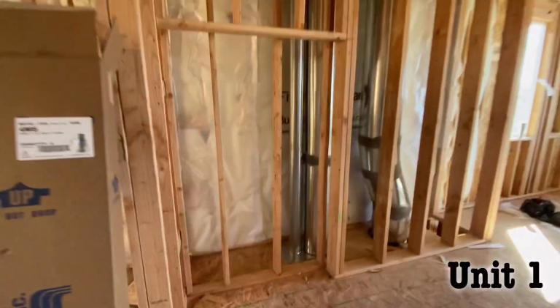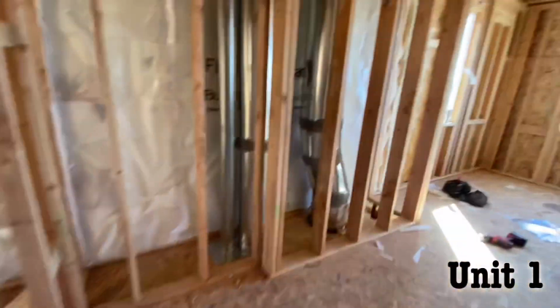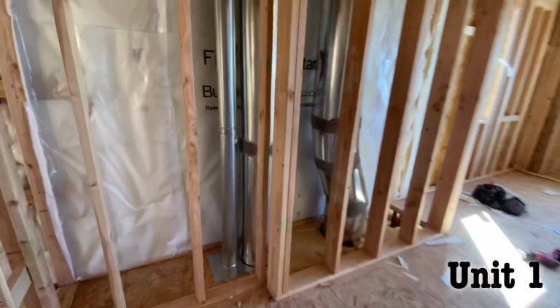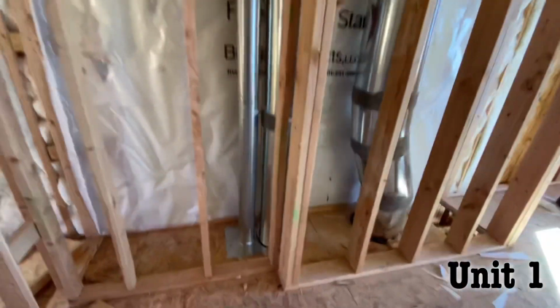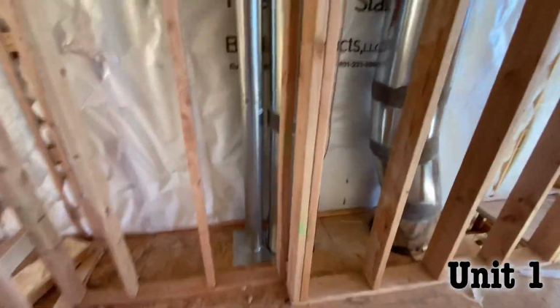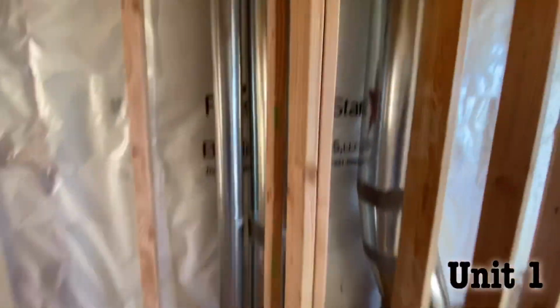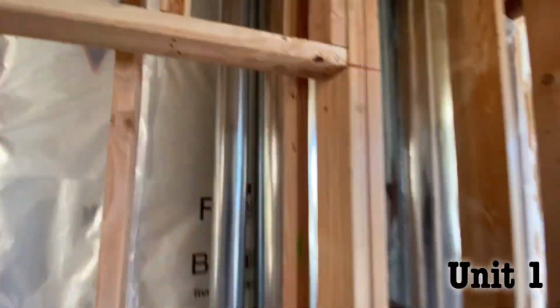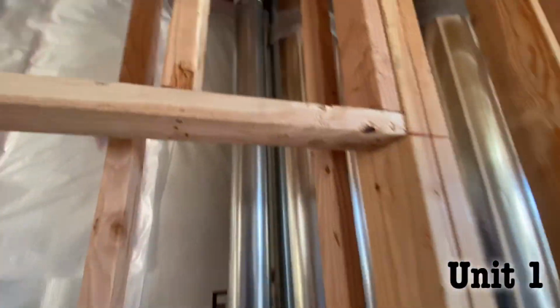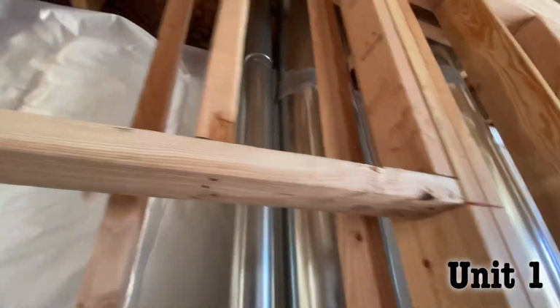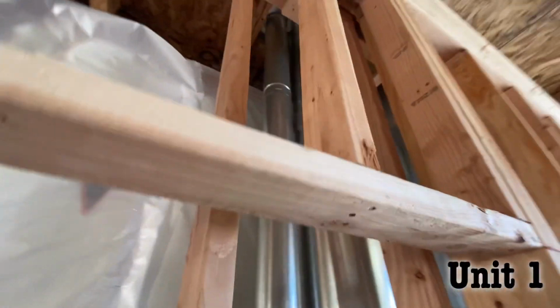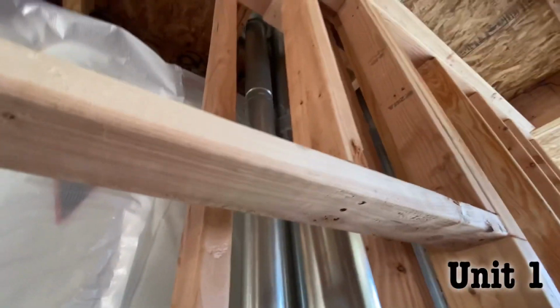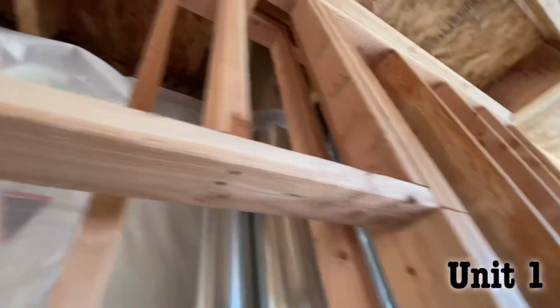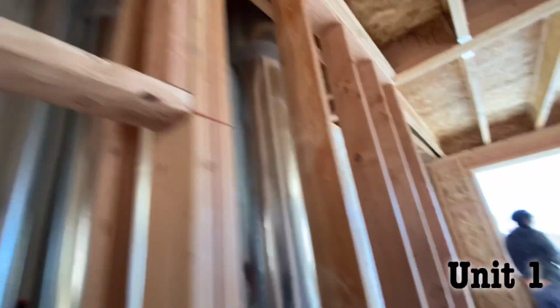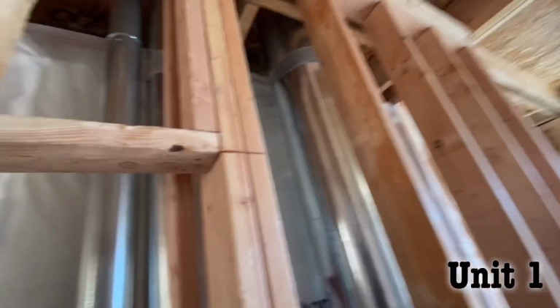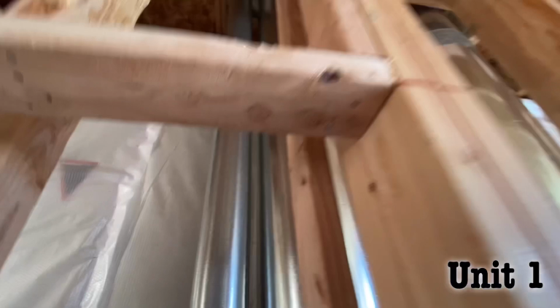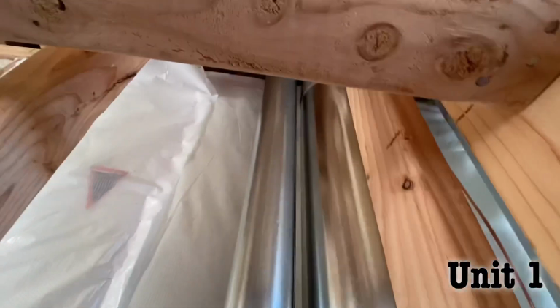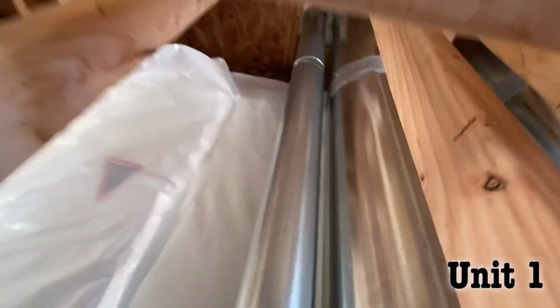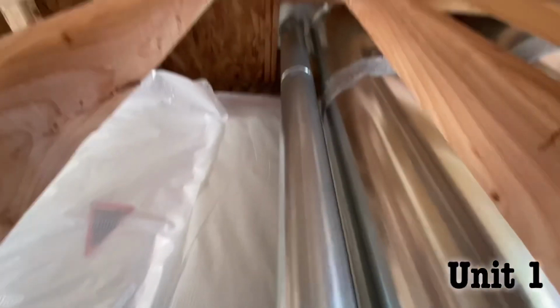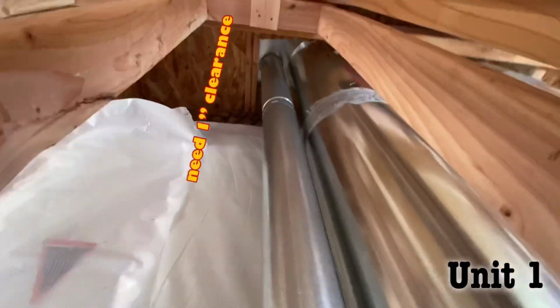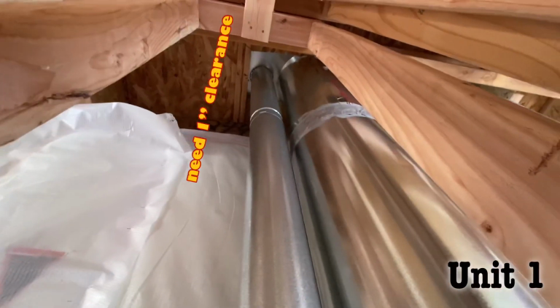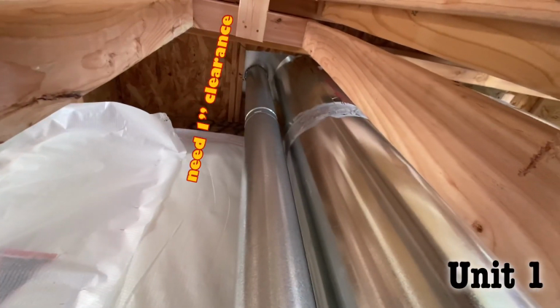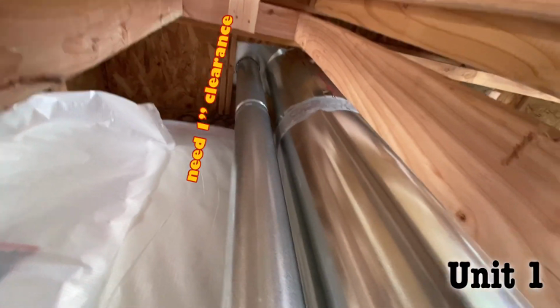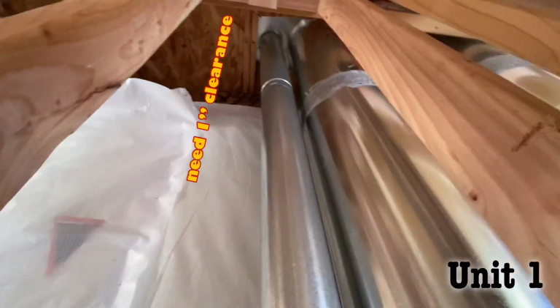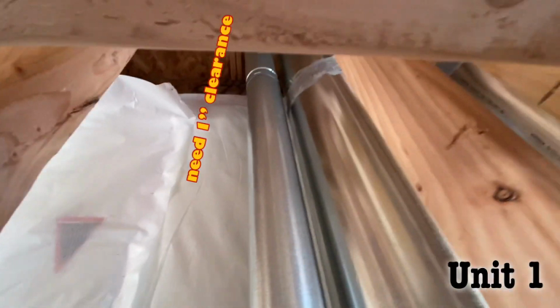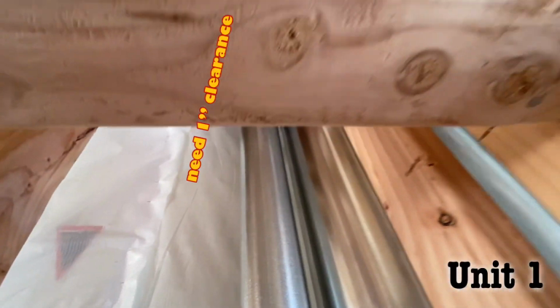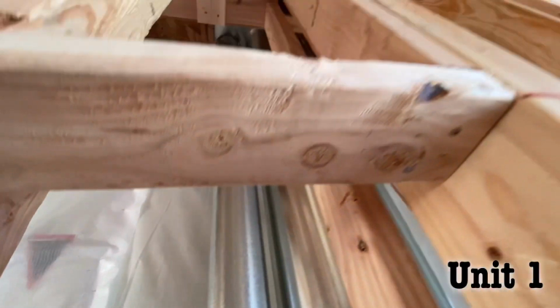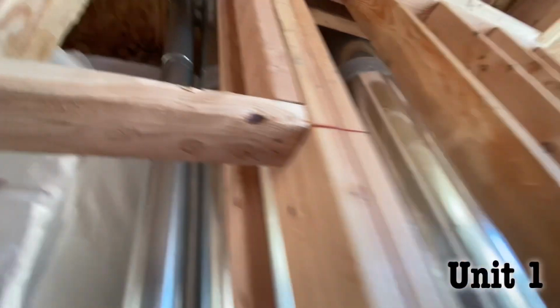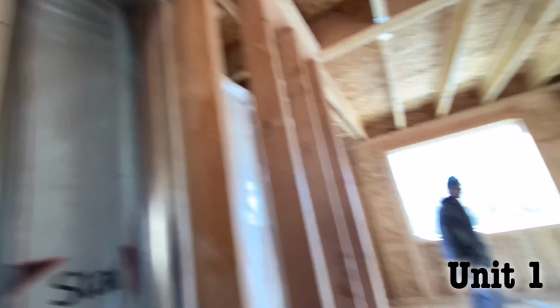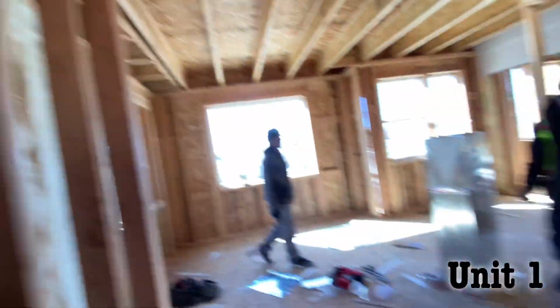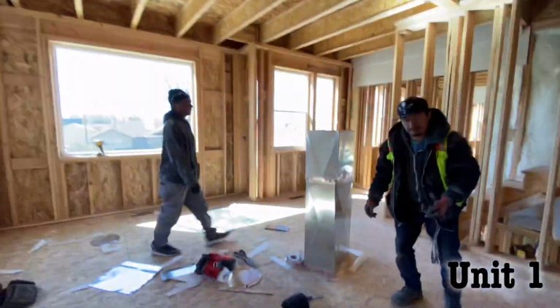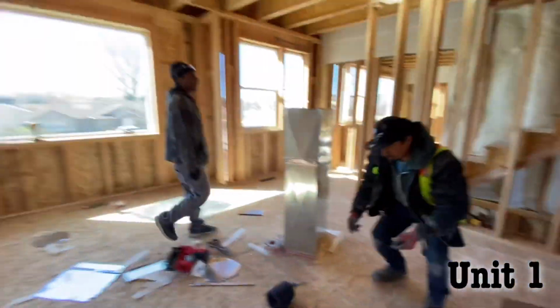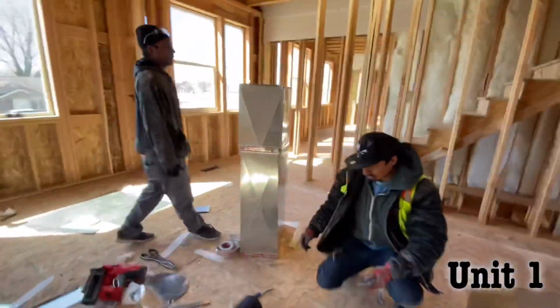We got our B vent going up. Make sure we got that 1-inch clearance. Quality.